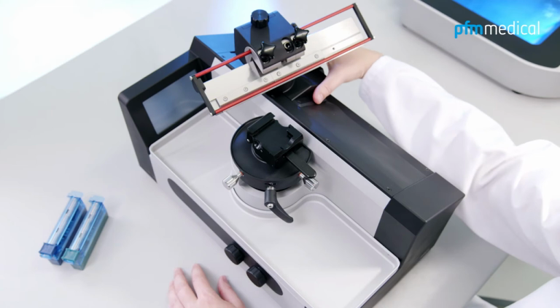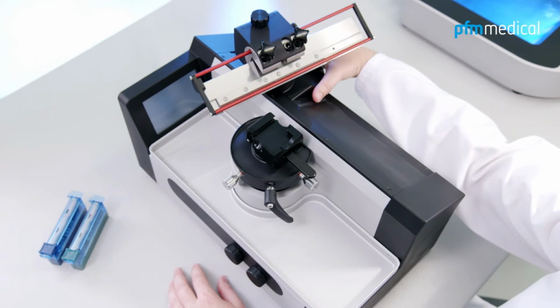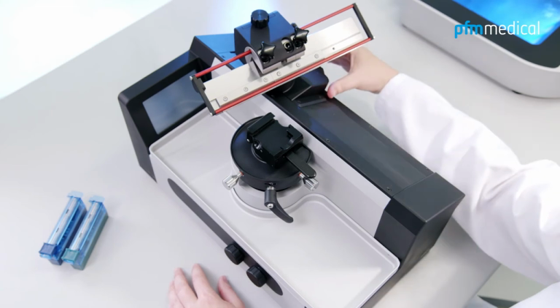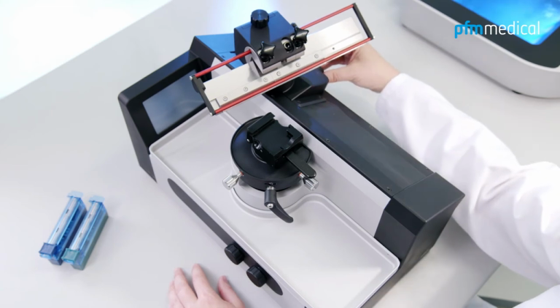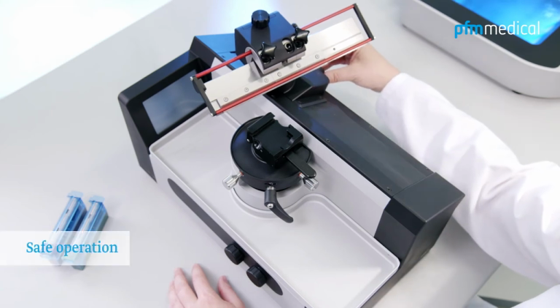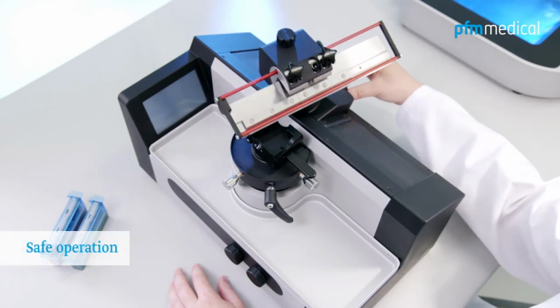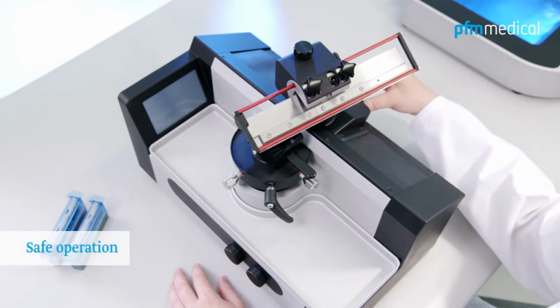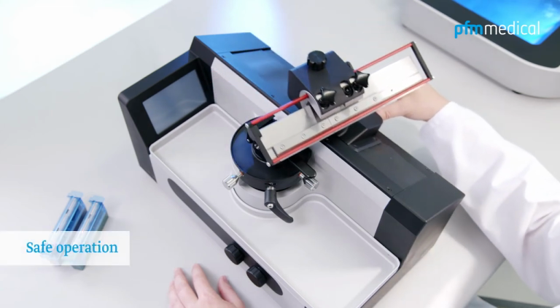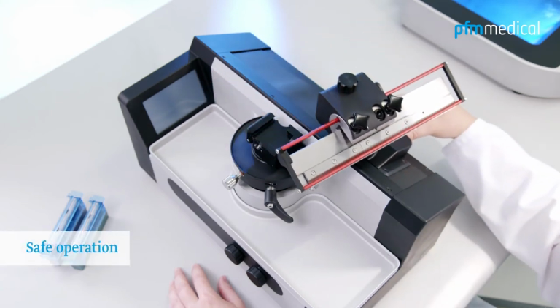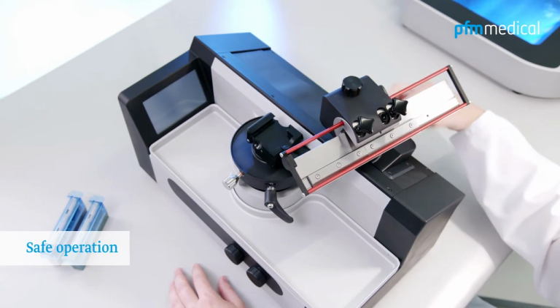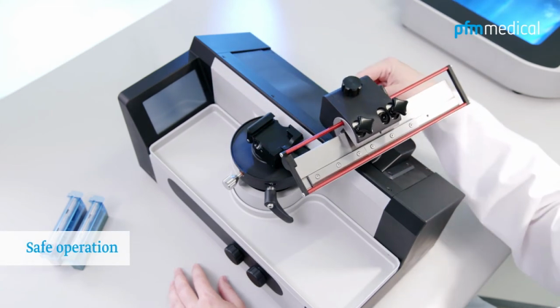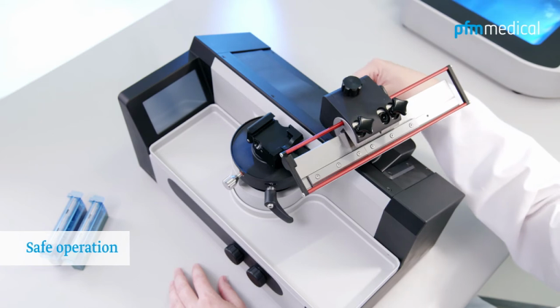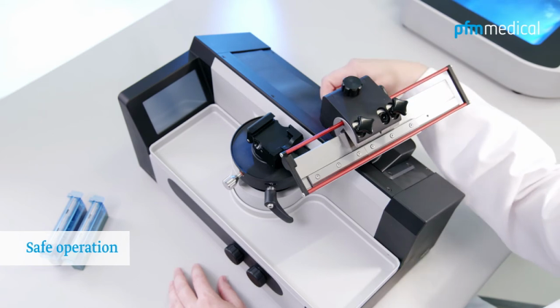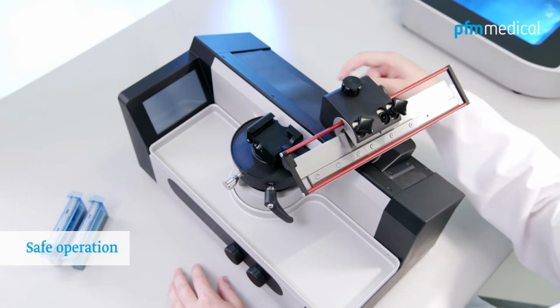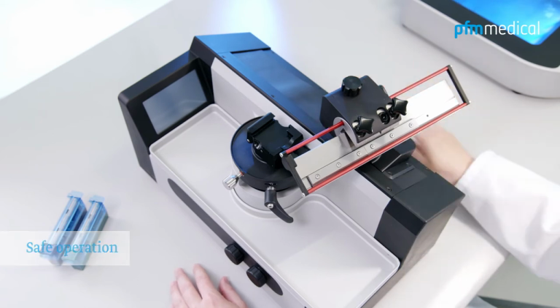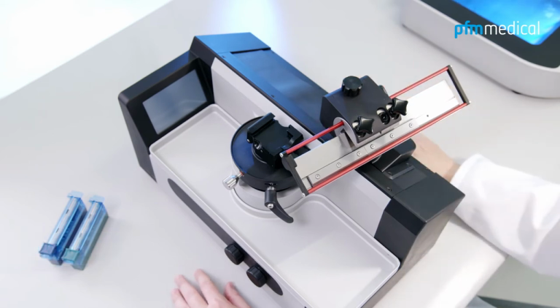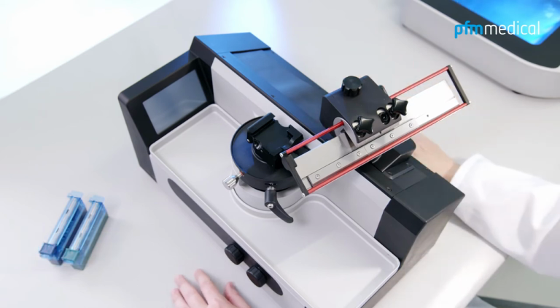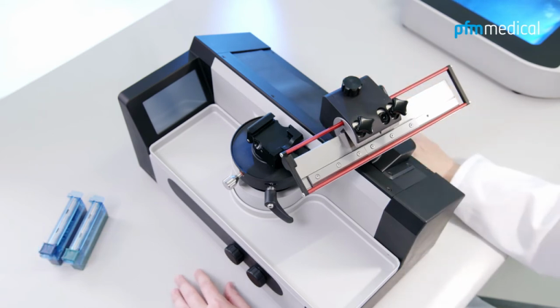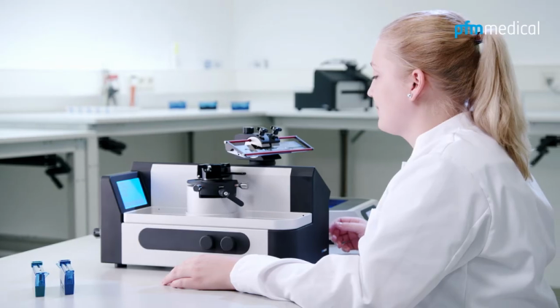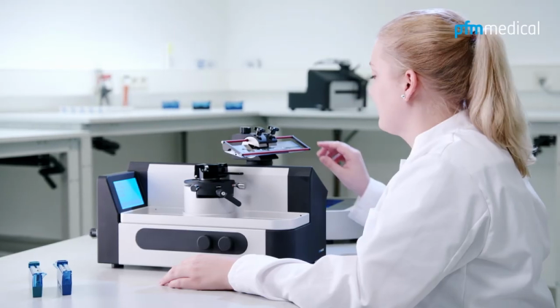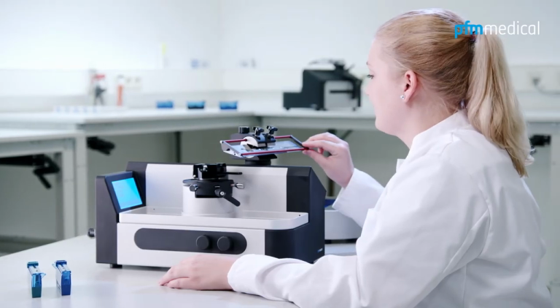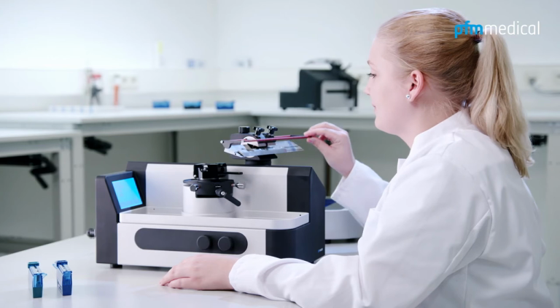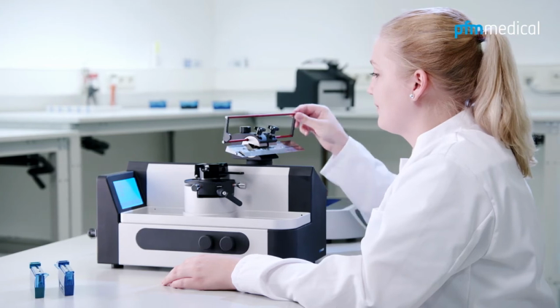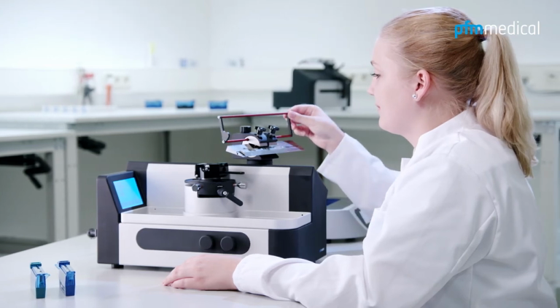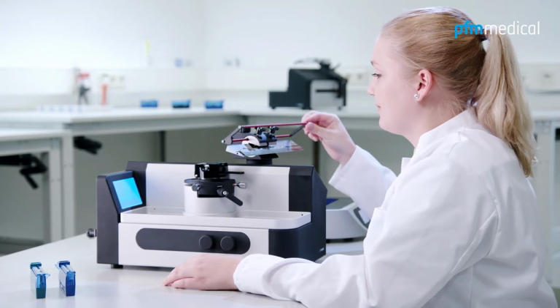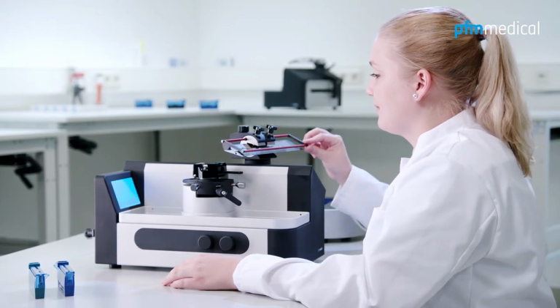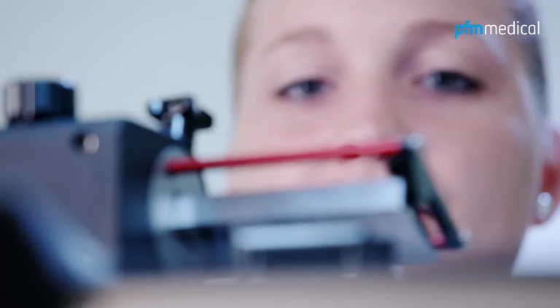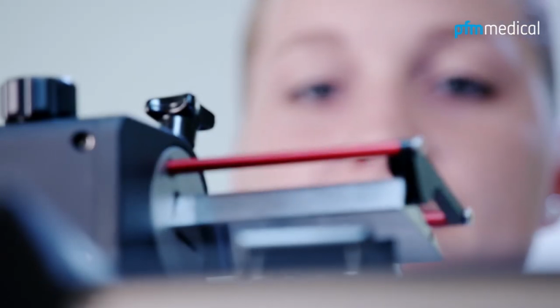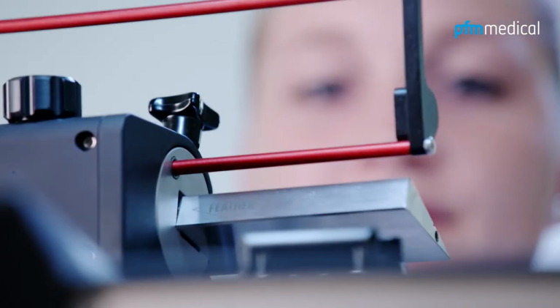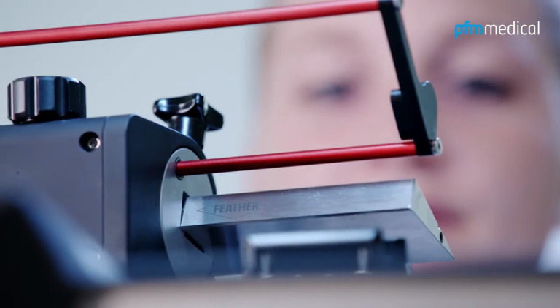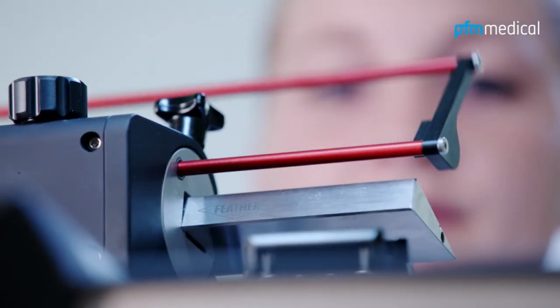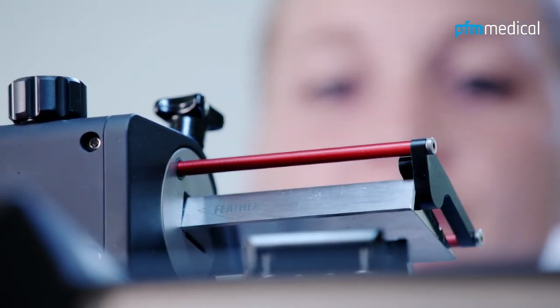To prevent injury while setting up the specimen and blade, the slide is latched into place by an interlock. A color-marked finger guard offers additional protection in the operating area of the knife blade edge.